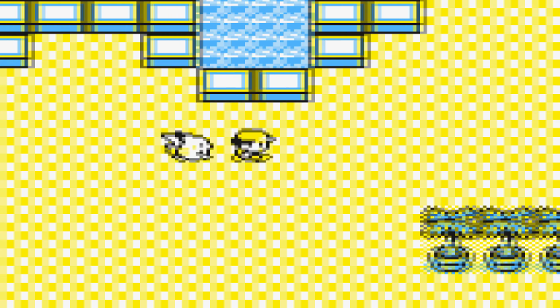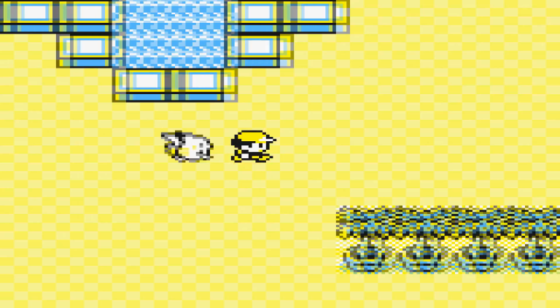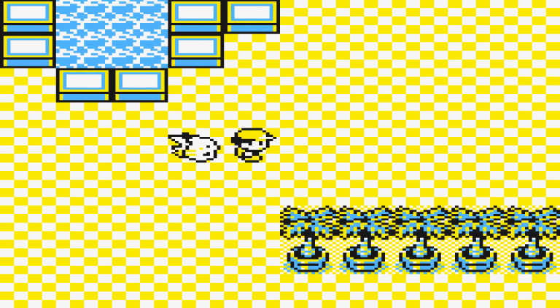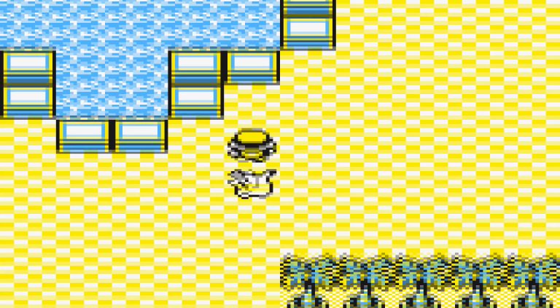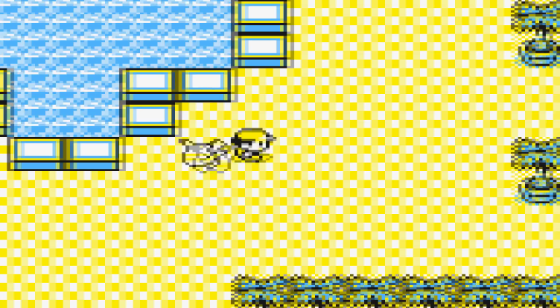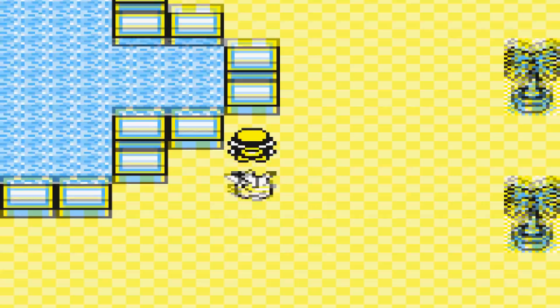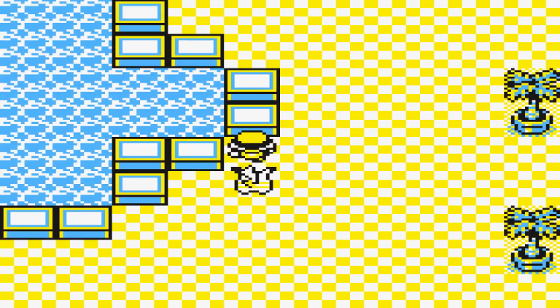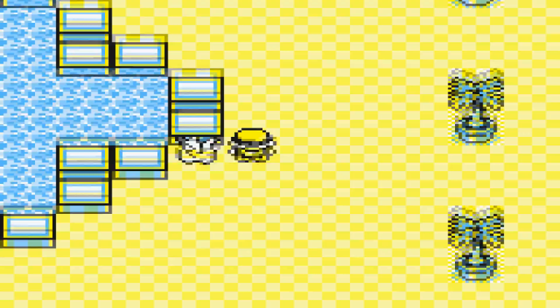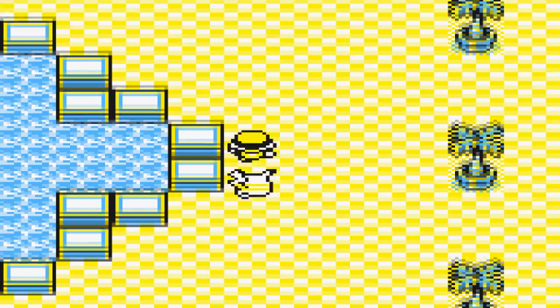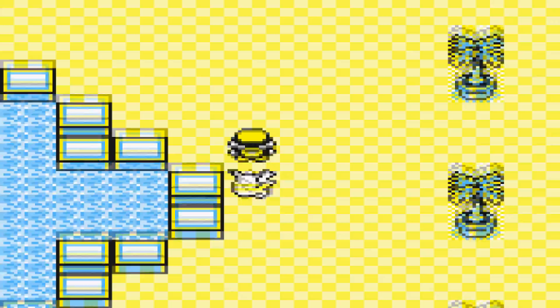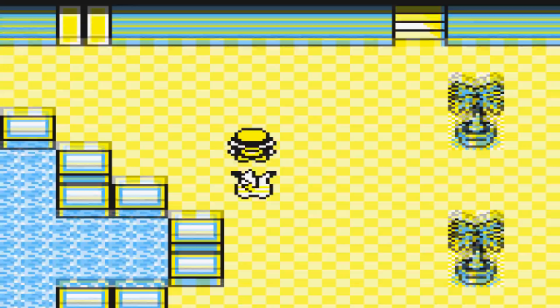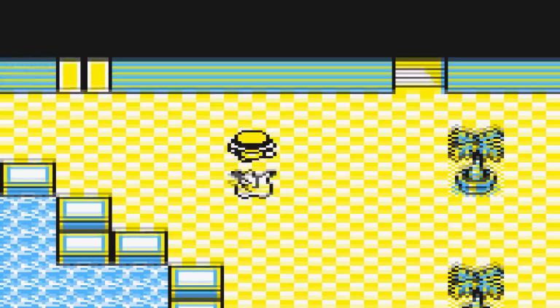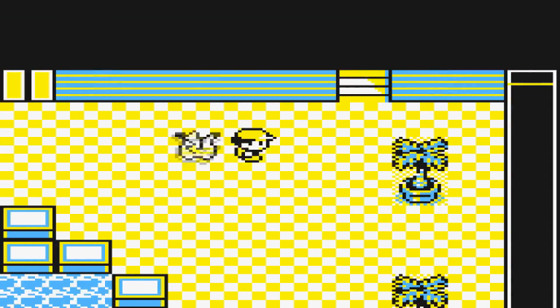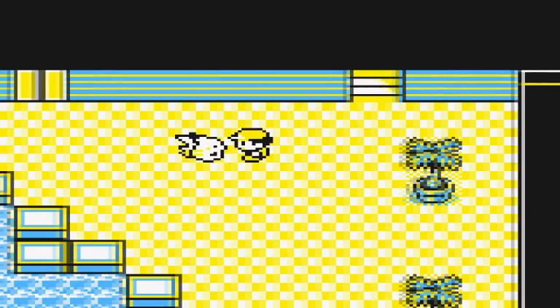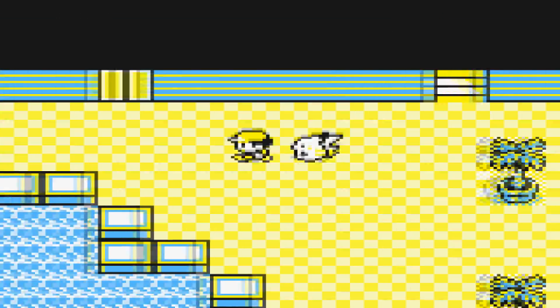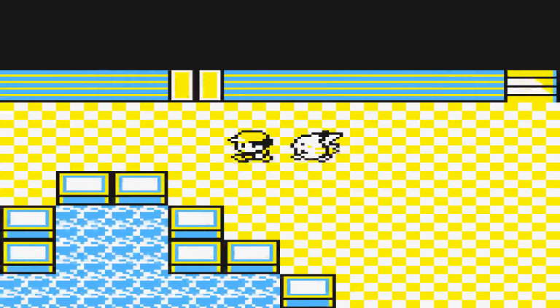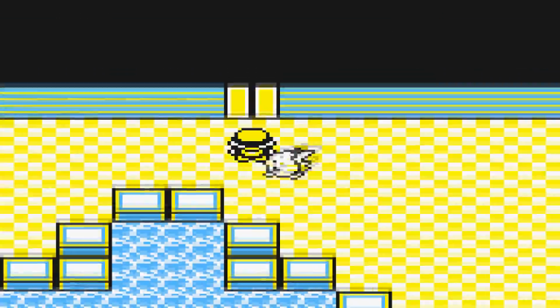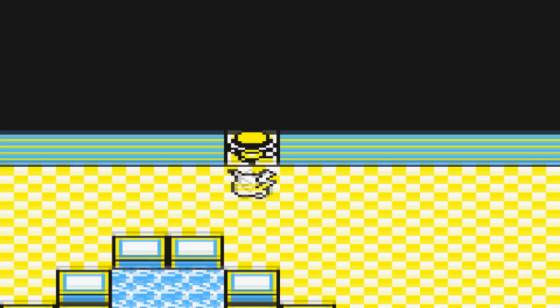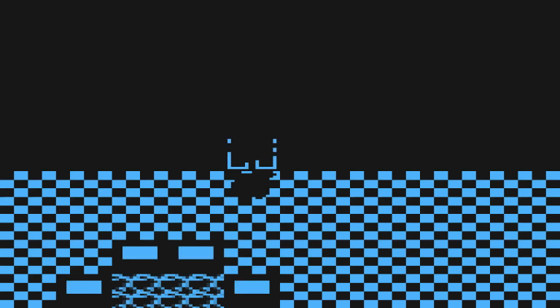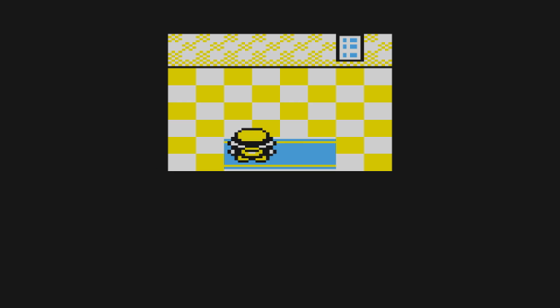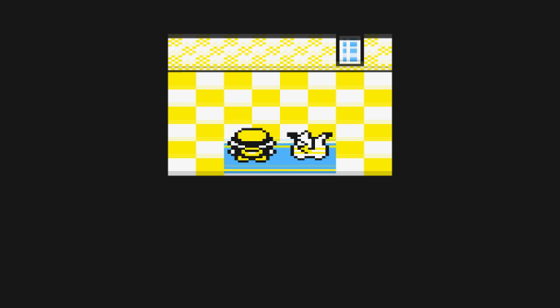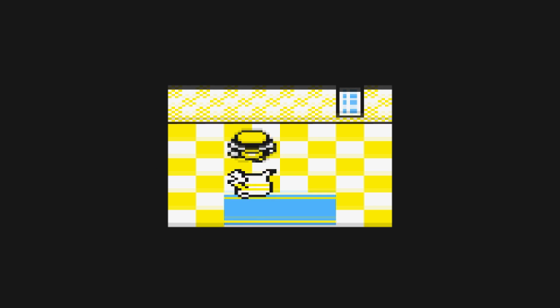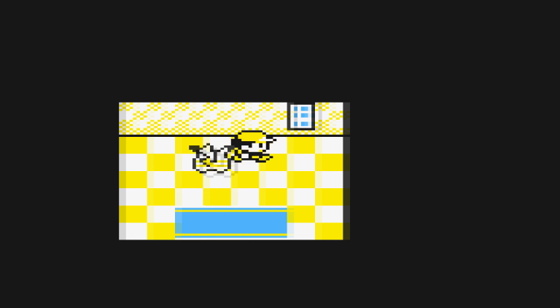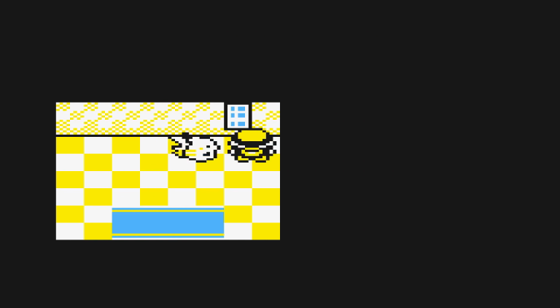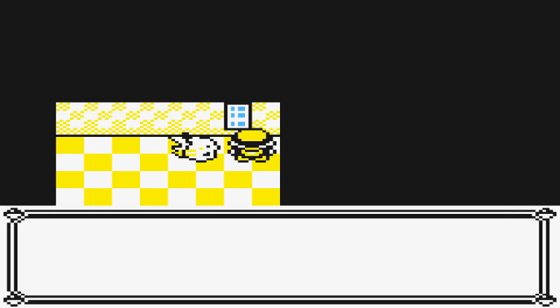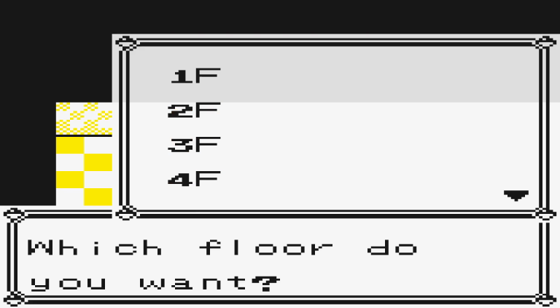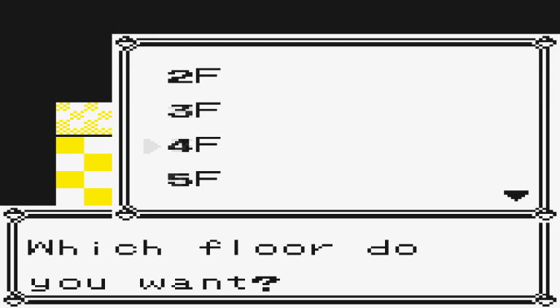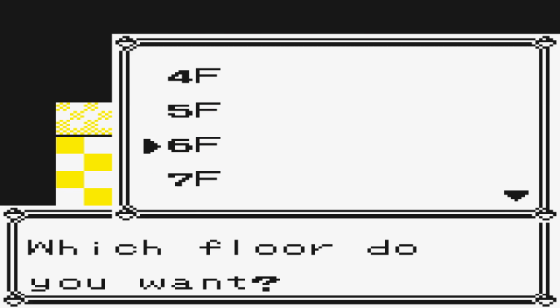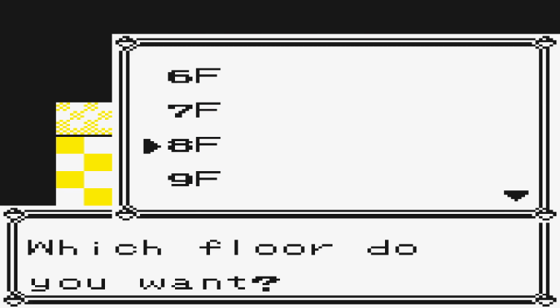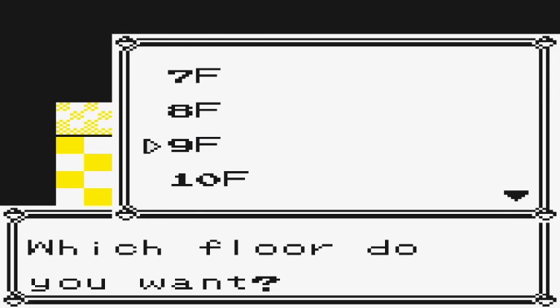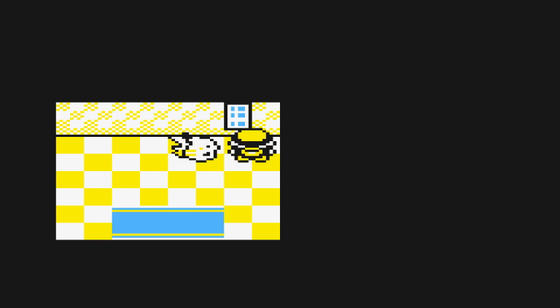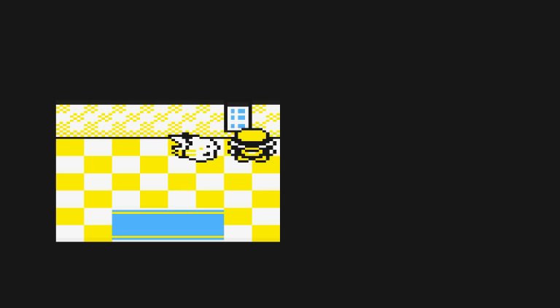To get it, go ahead and go inside the Silph Co building. I just showed you the item there because I've already got it, but I'm just going to show you the location of it. Go into the lift, go to the top right, and choose floor 9.